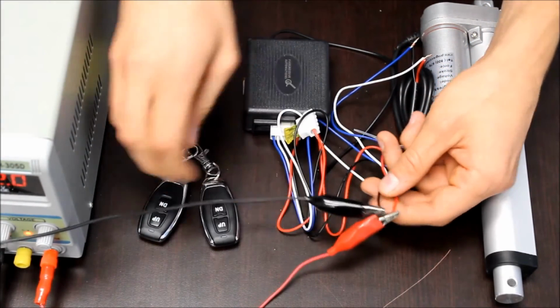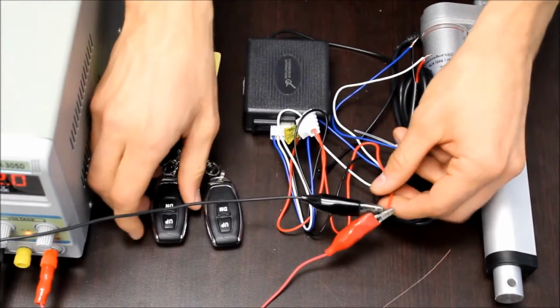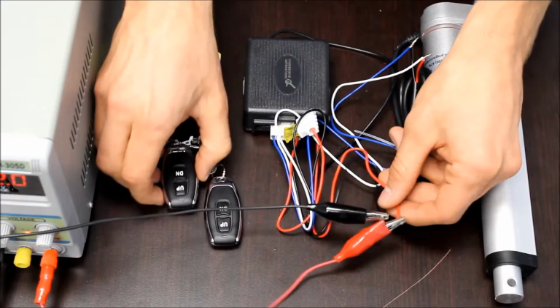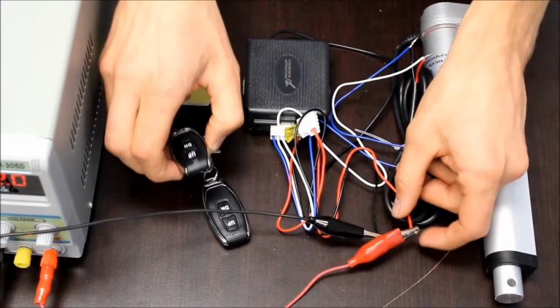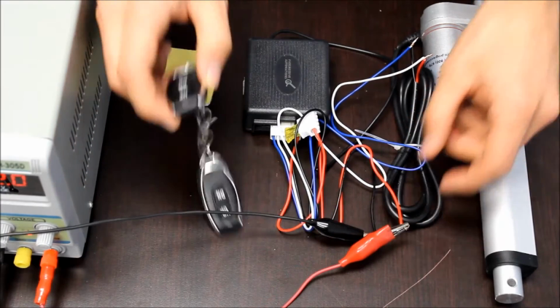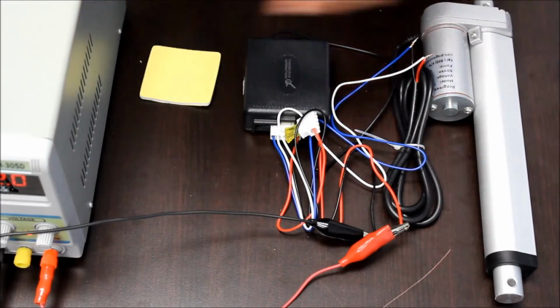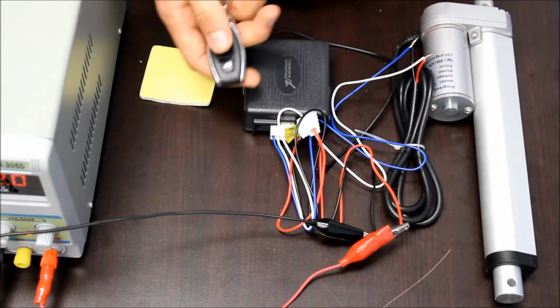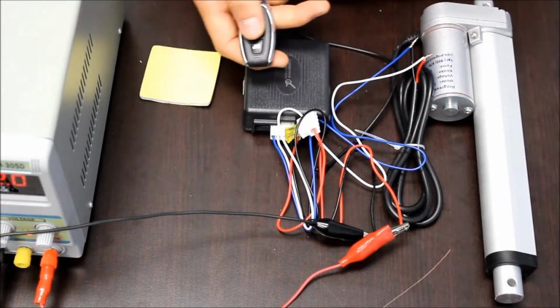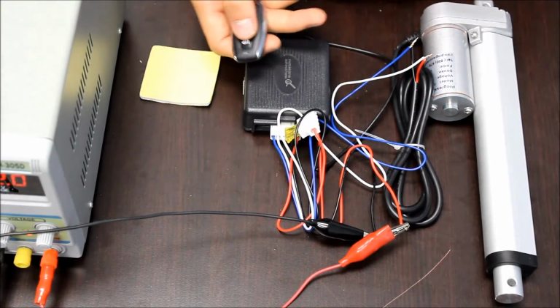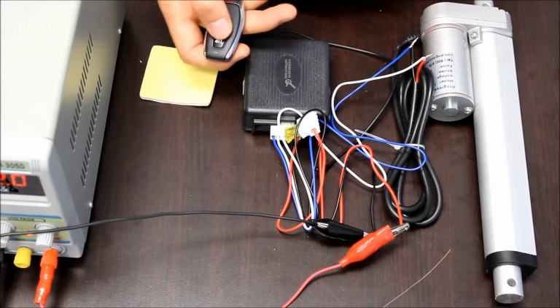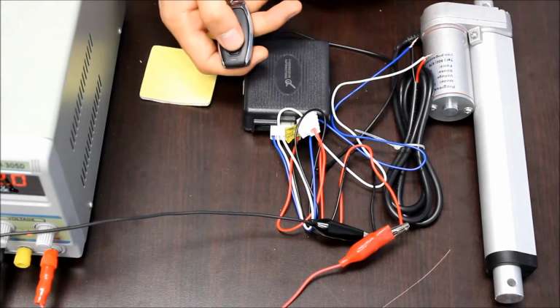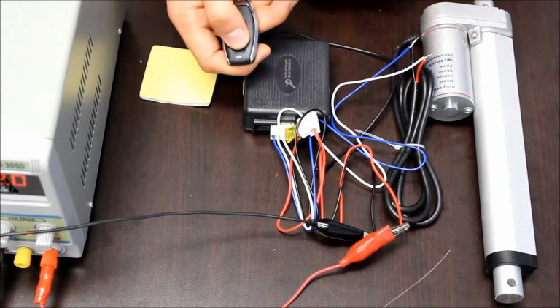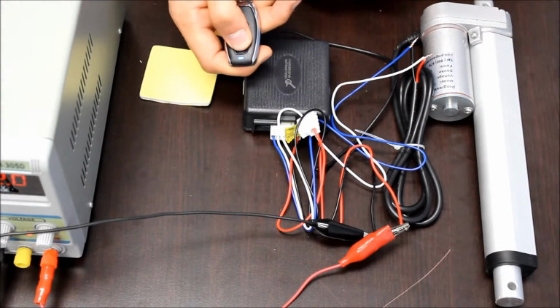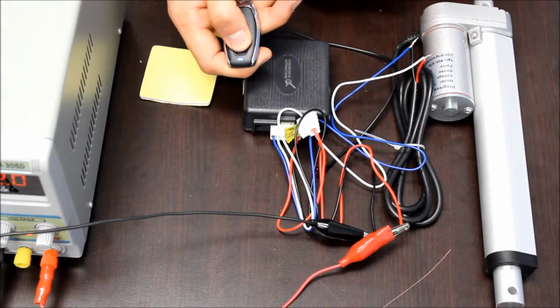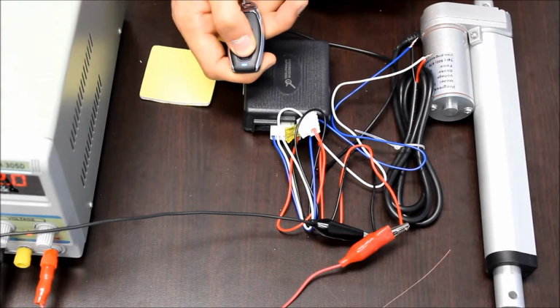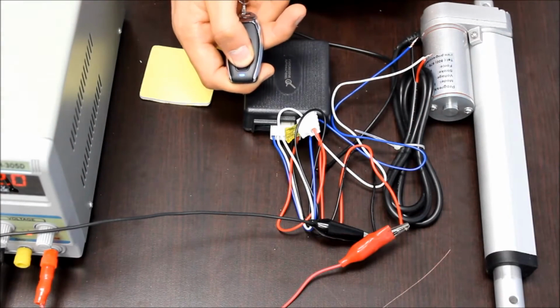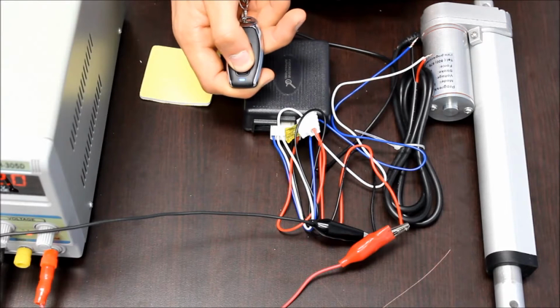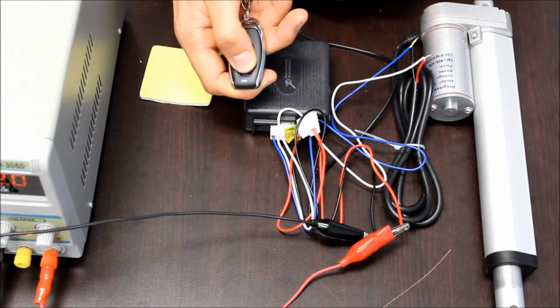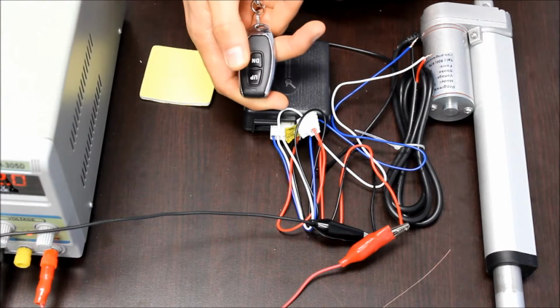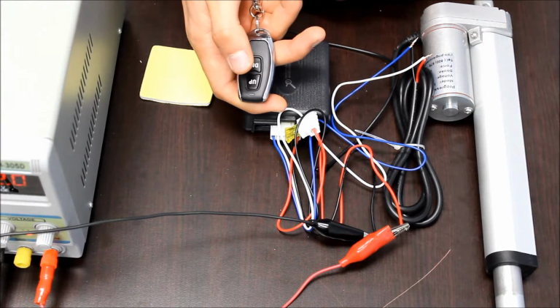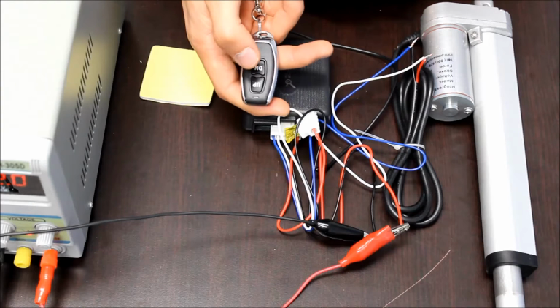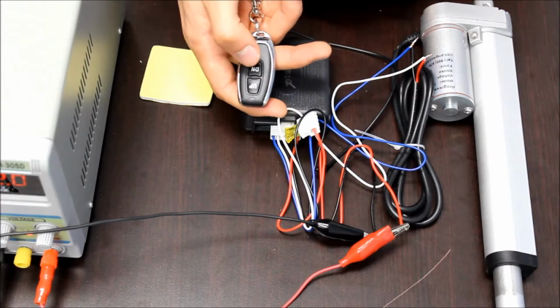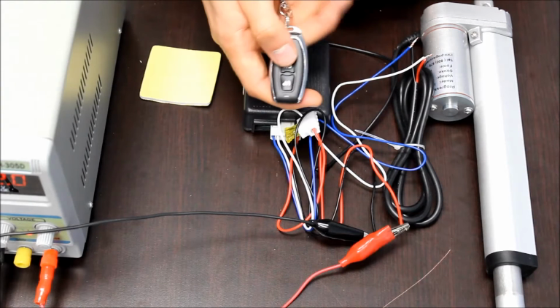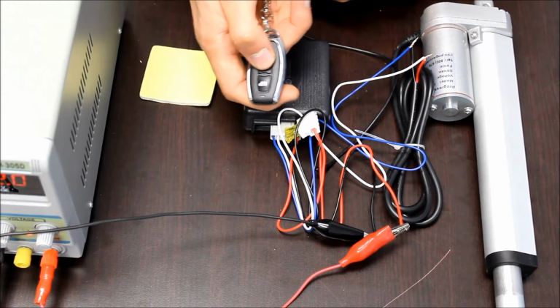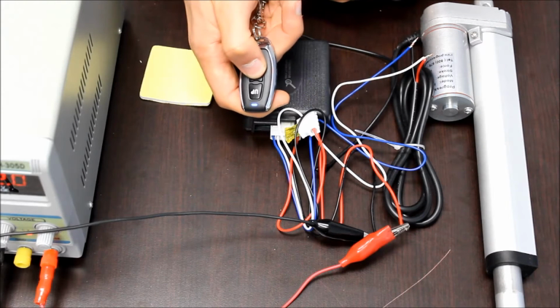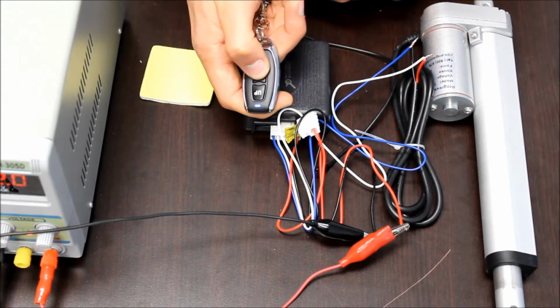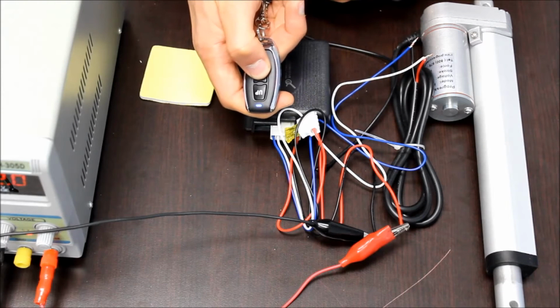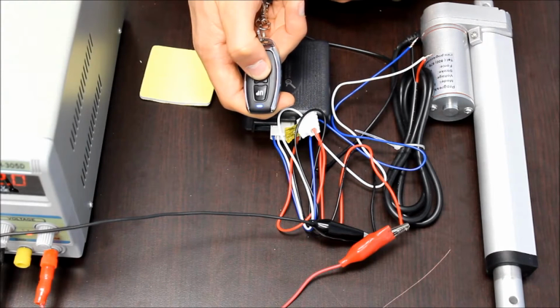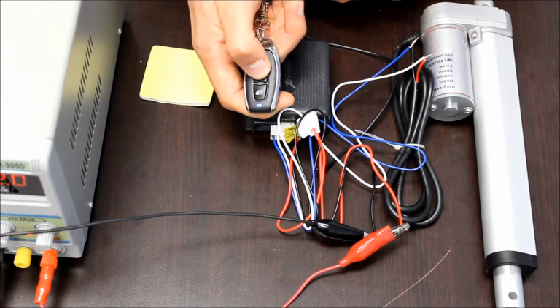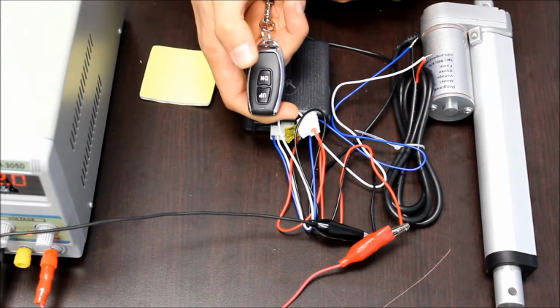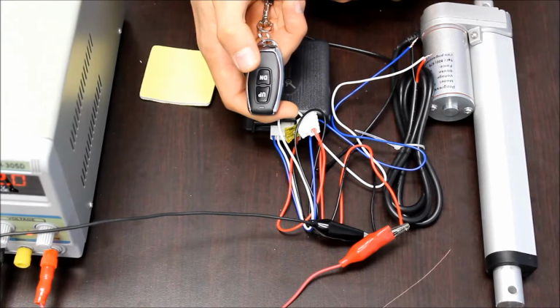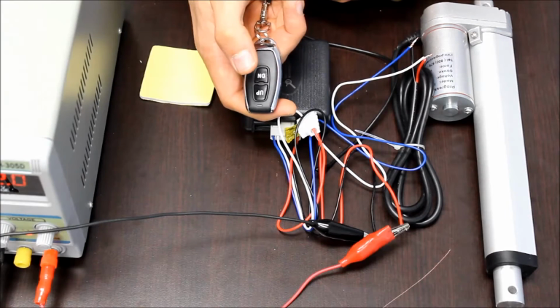Once everything's connected, you can use the buttons on the remote to move the actuator. Right now it's in momentary control, so the actuator only moves while I'm holding the button. When I release it, it stops.